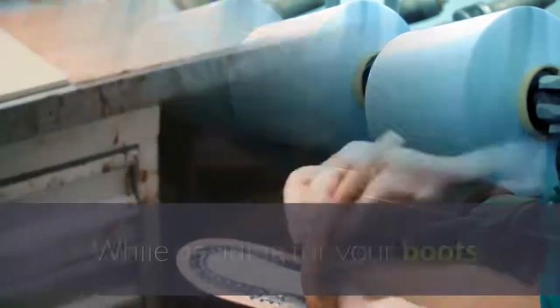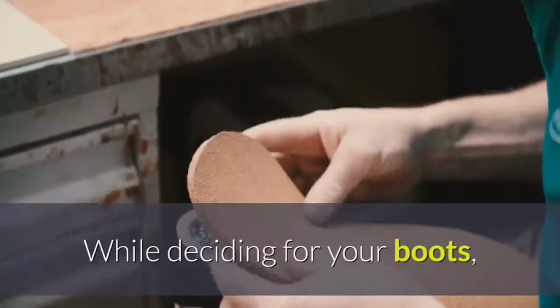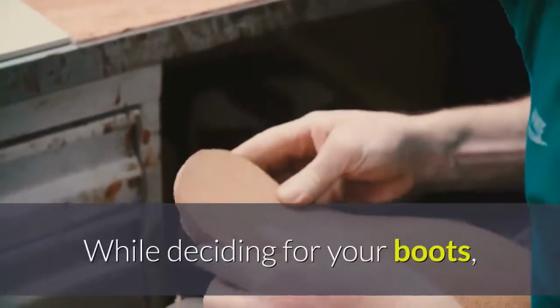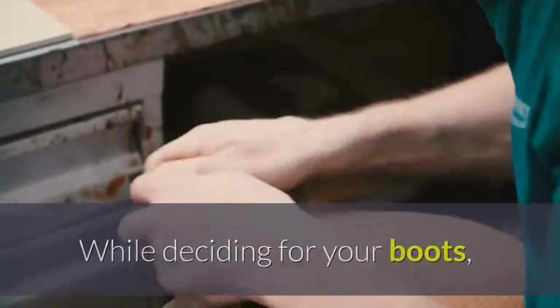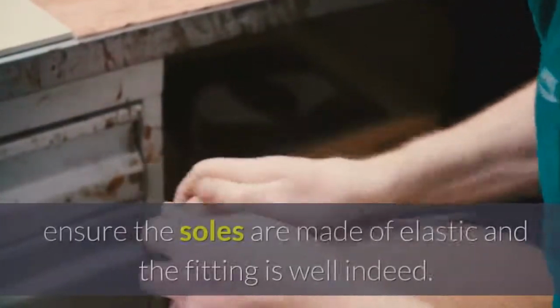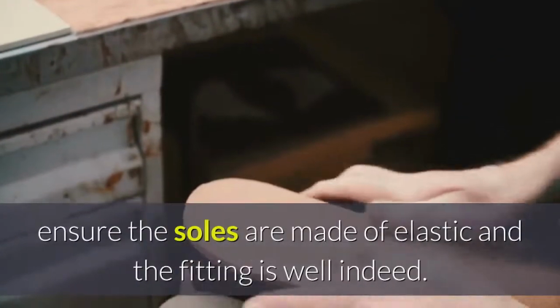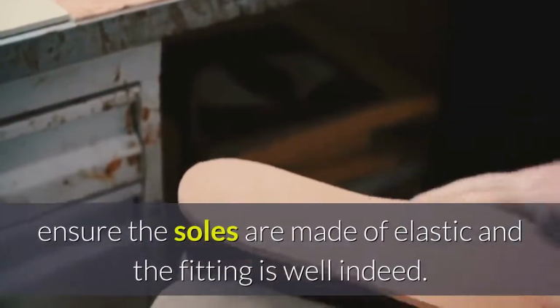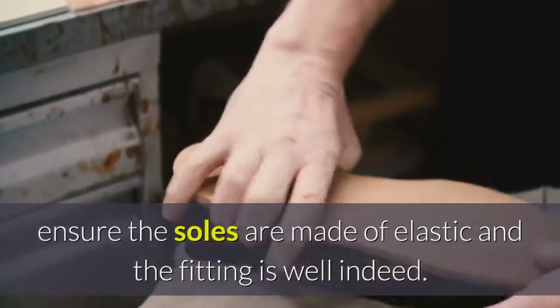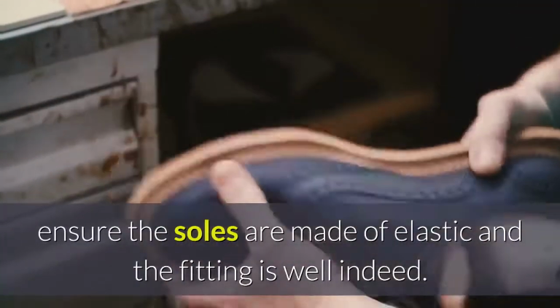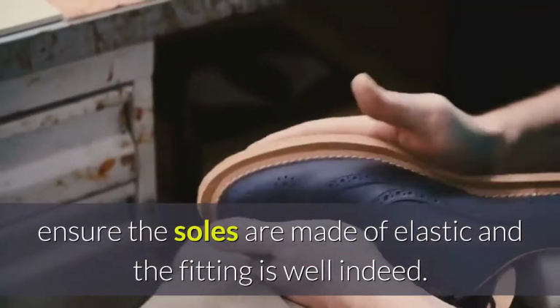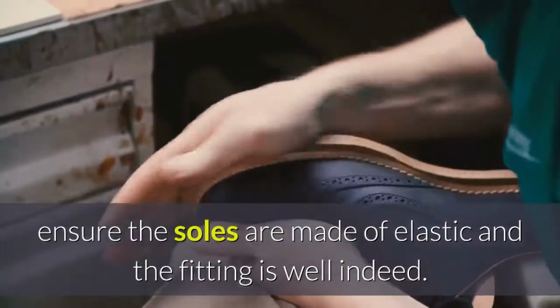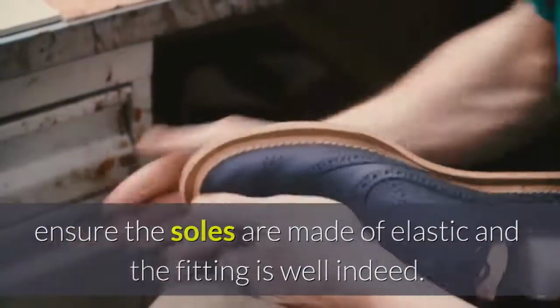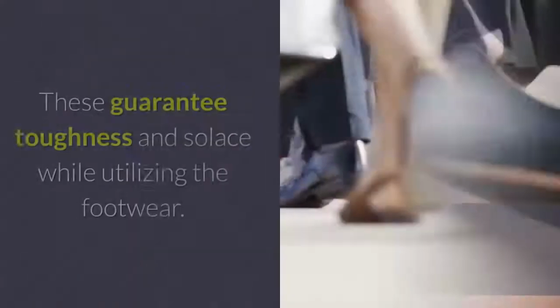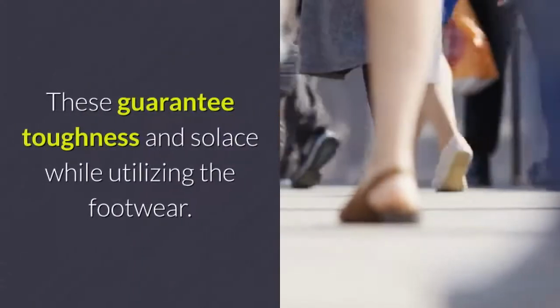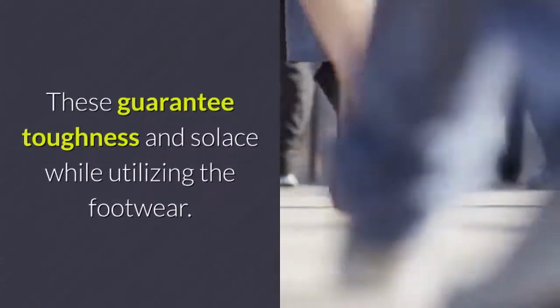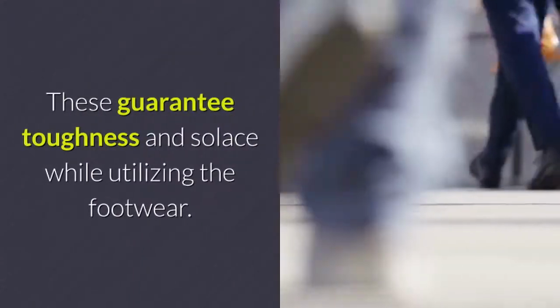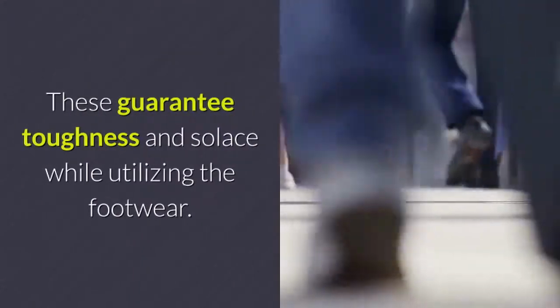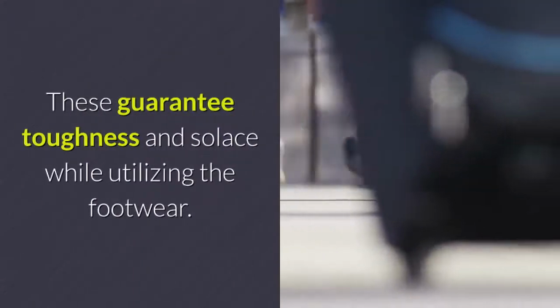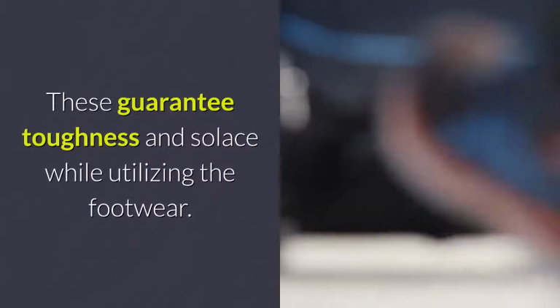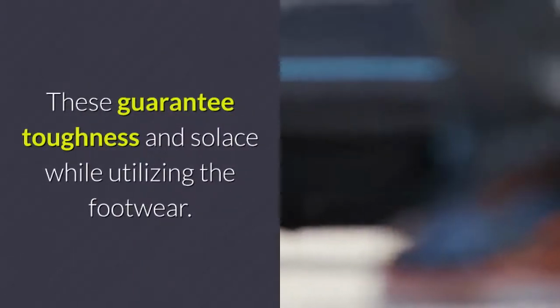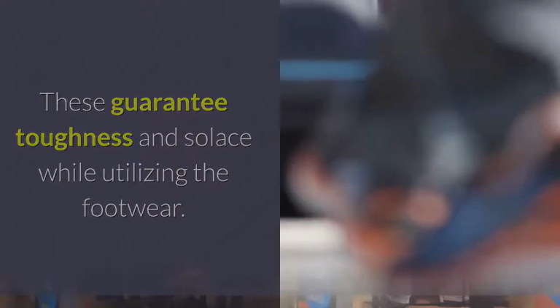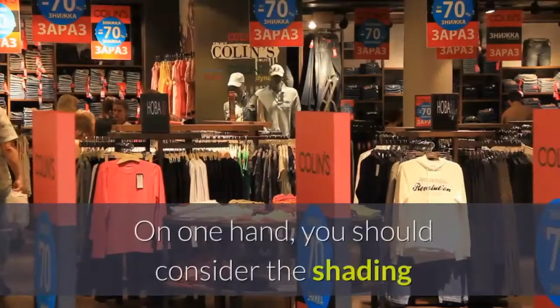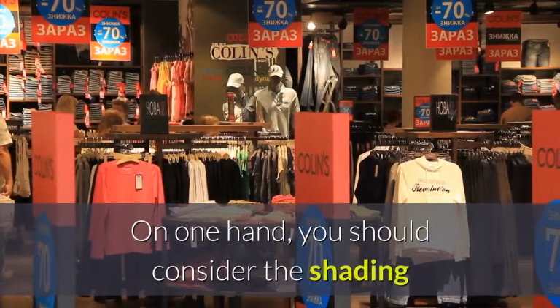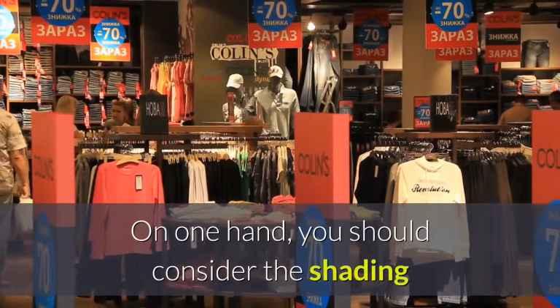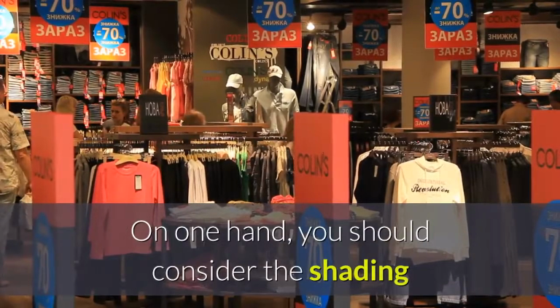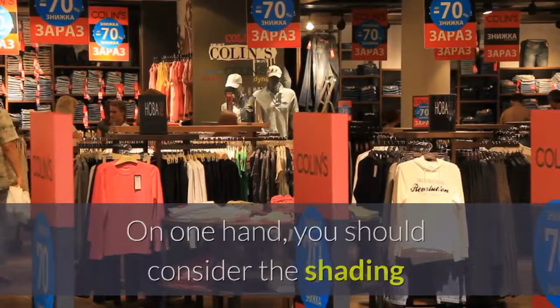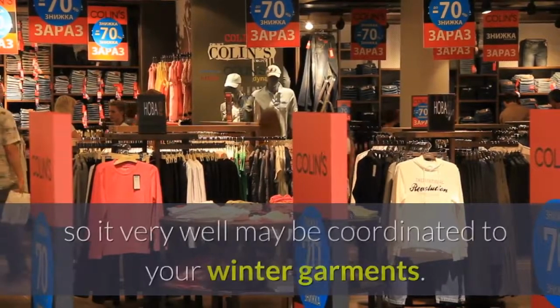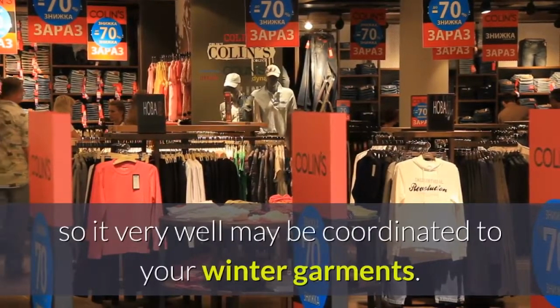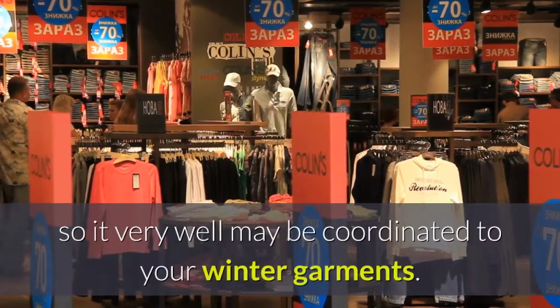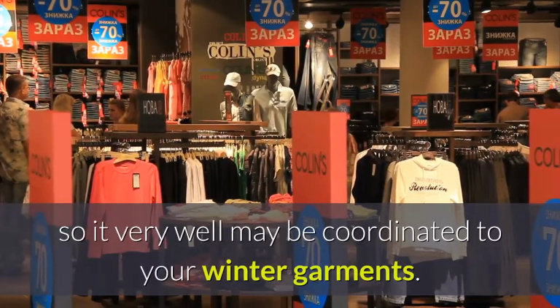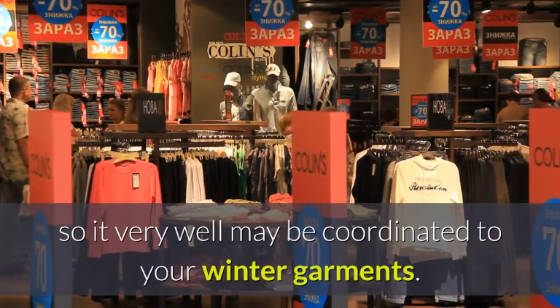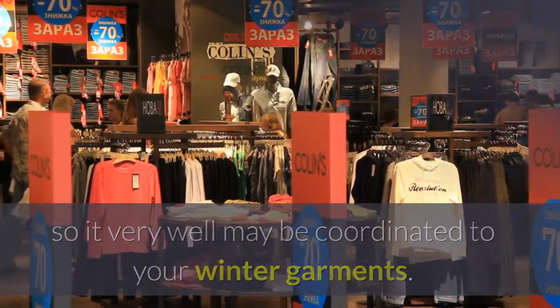While deciding on your boots, ensure the soles are made of rubber and the fitting is well suited. These guarantee durability and comfort while using the footwear. You should also consider the color so it can be coordinated to your winter clothes.